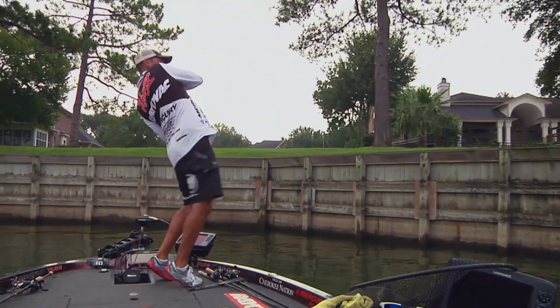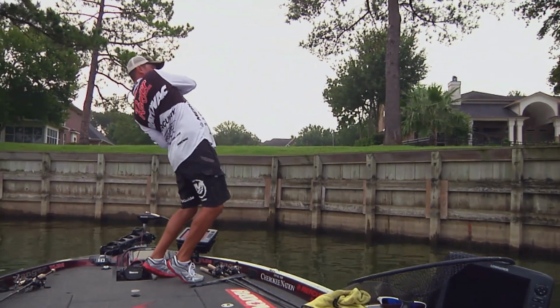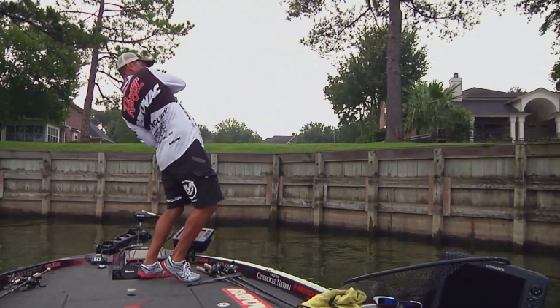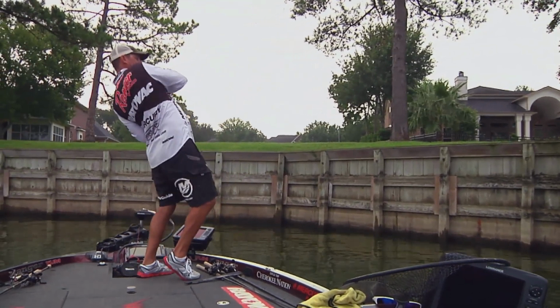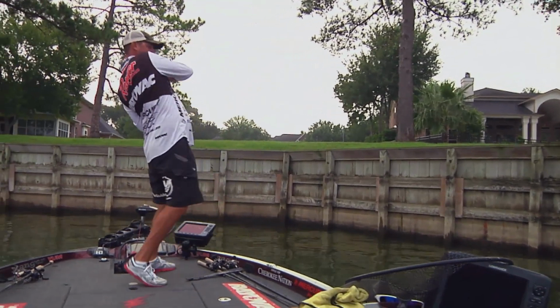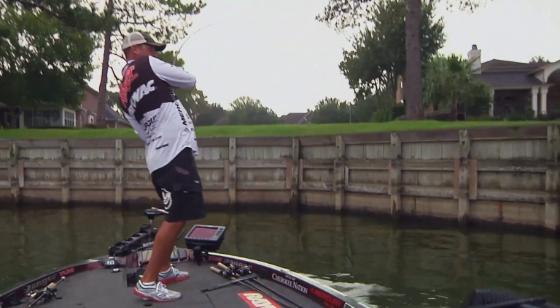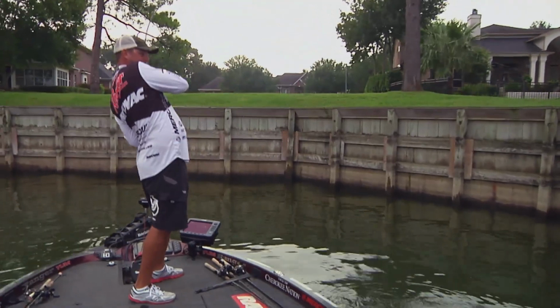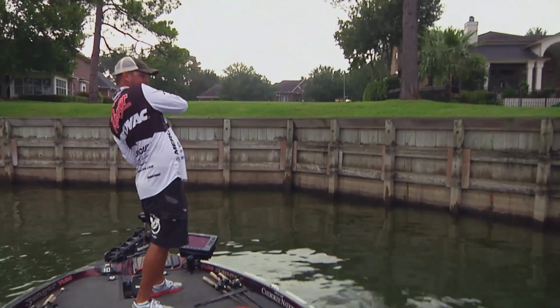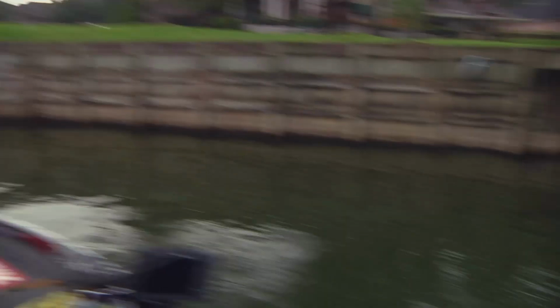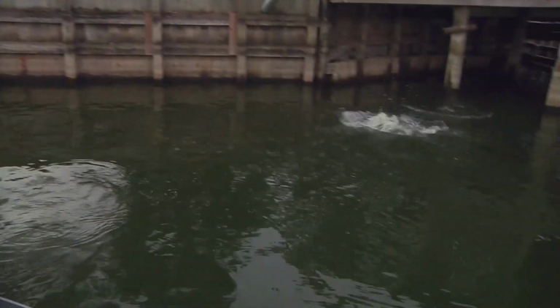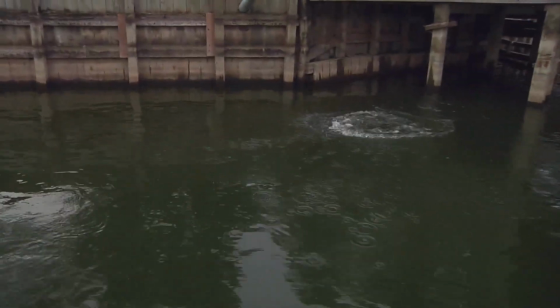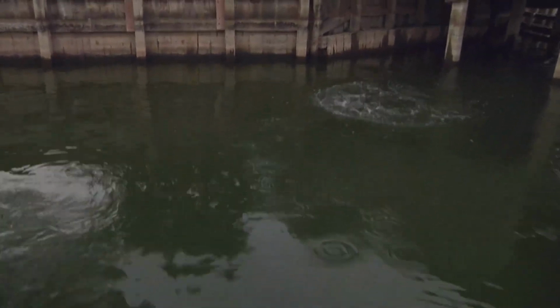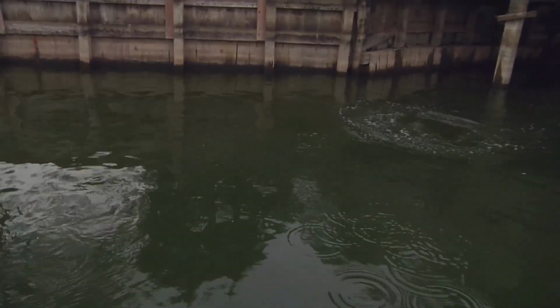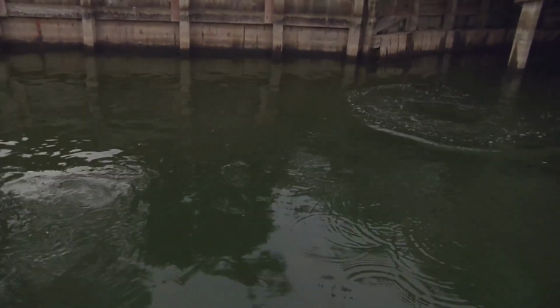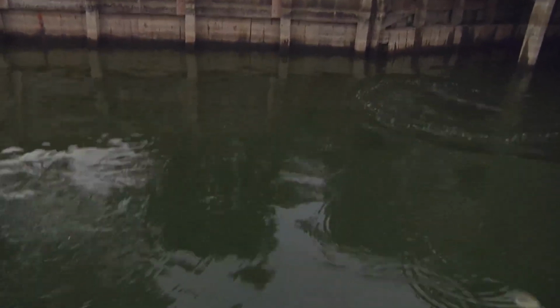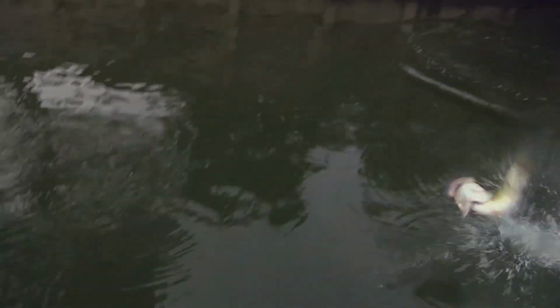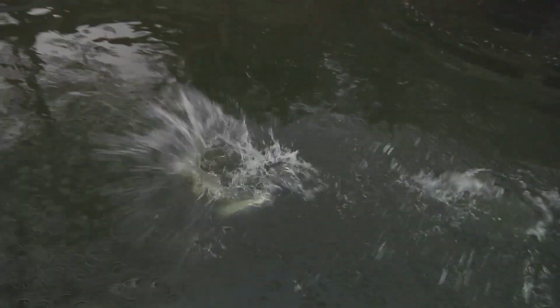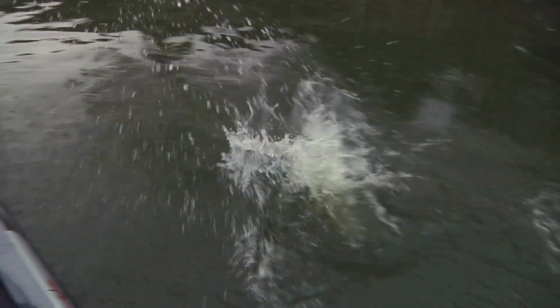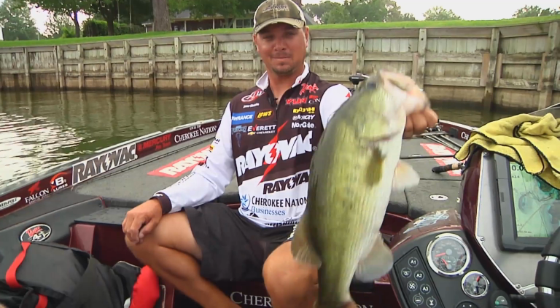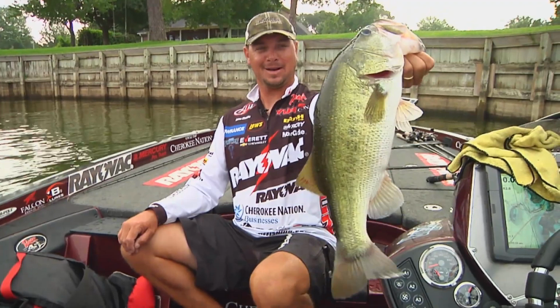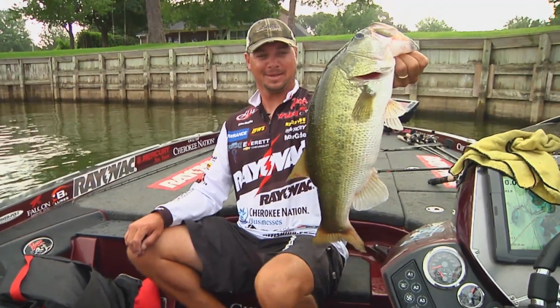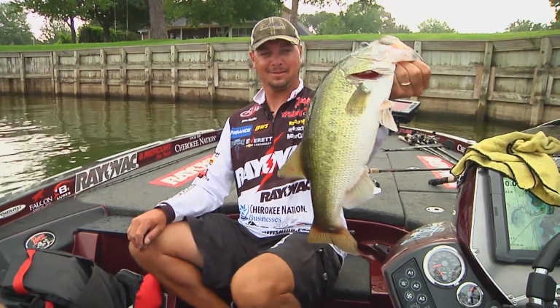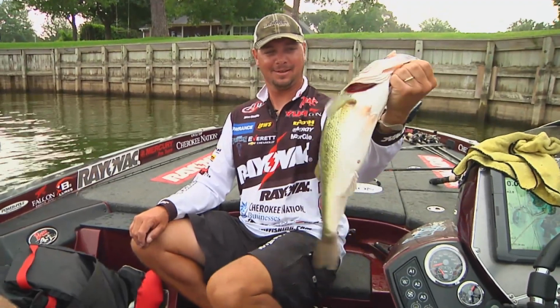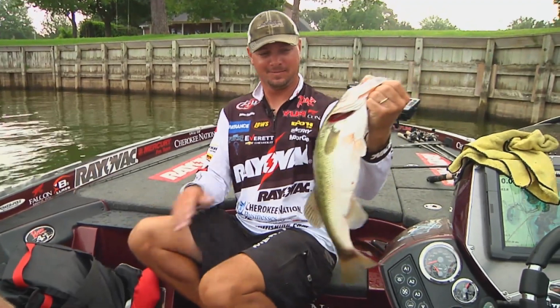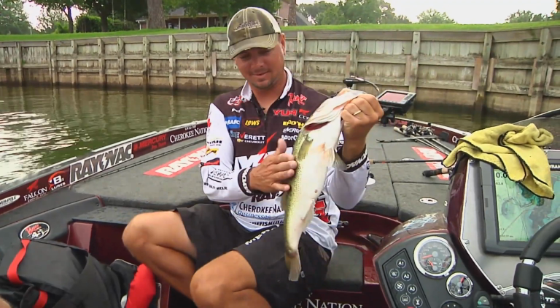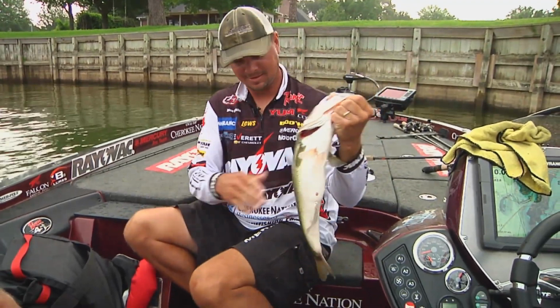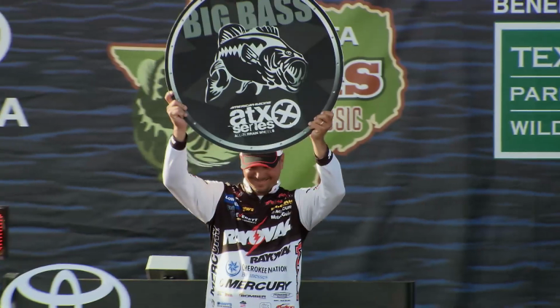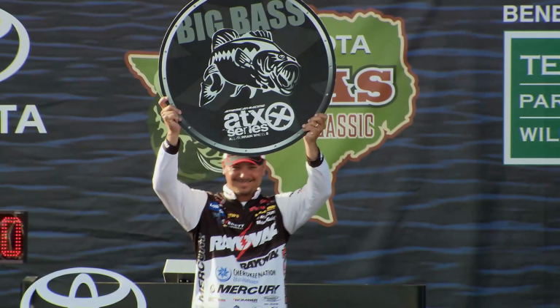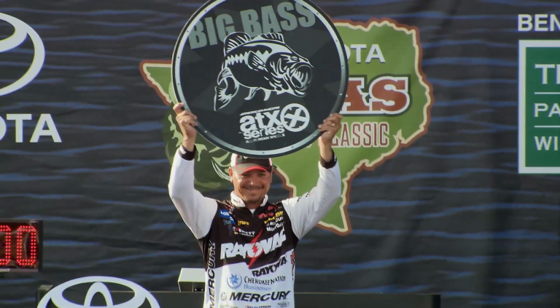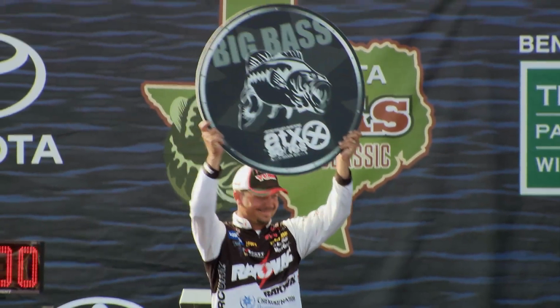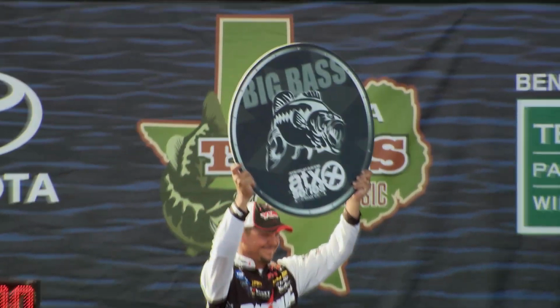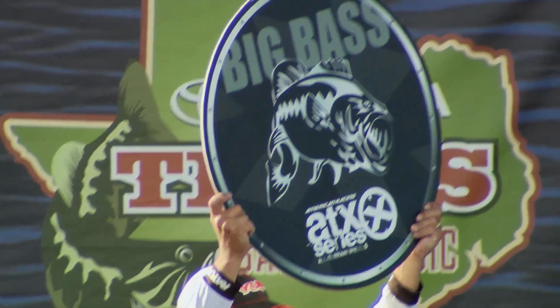I have two boats — a glass boat that I compete in tournaments and a flat bottom — and as you'll see, I always have a HydraWave on everything and I always have it going. It's caught a lot of fish for me and made me a lot of money.